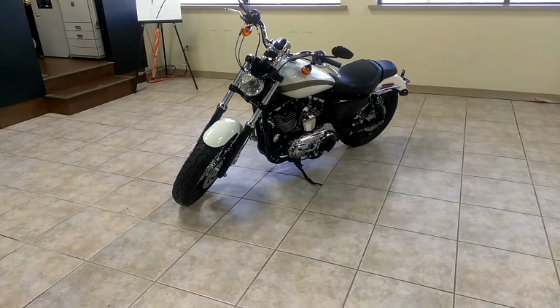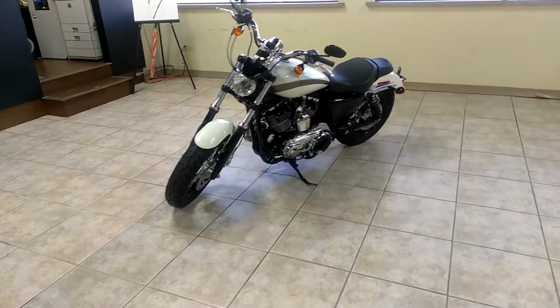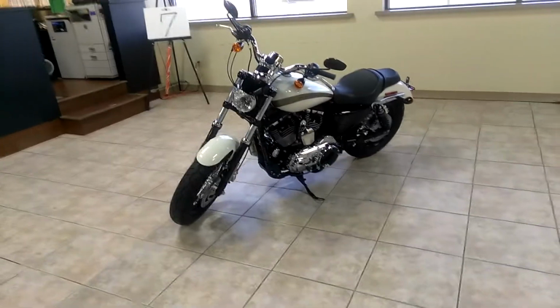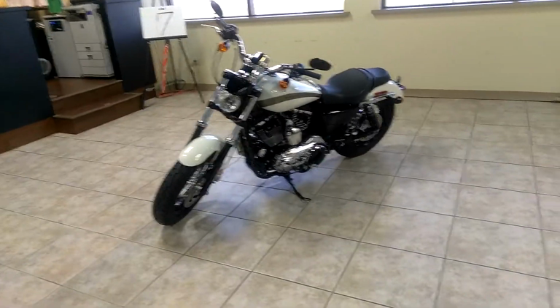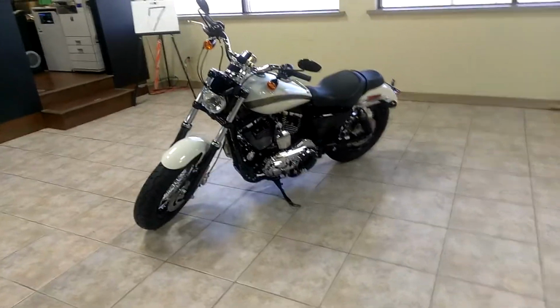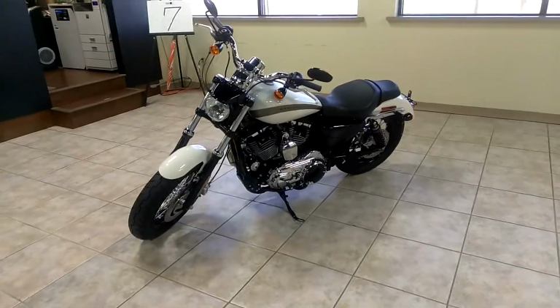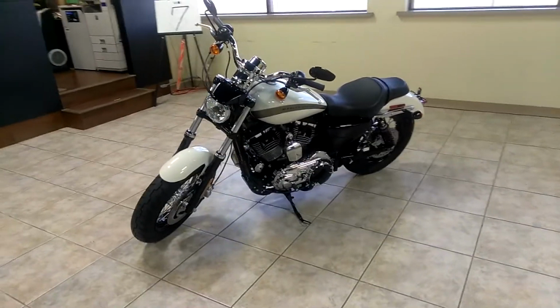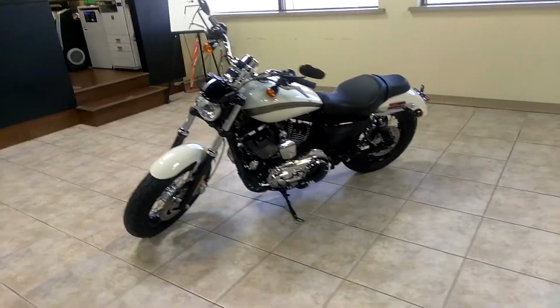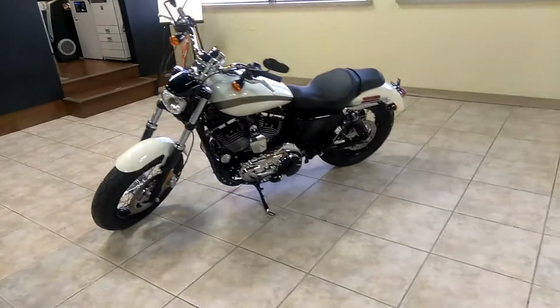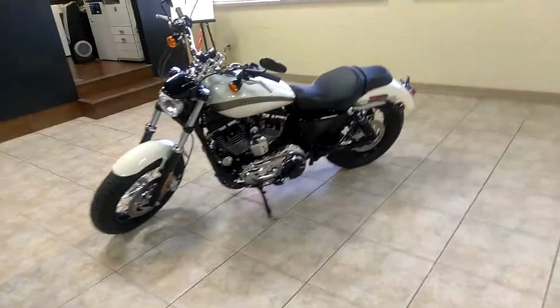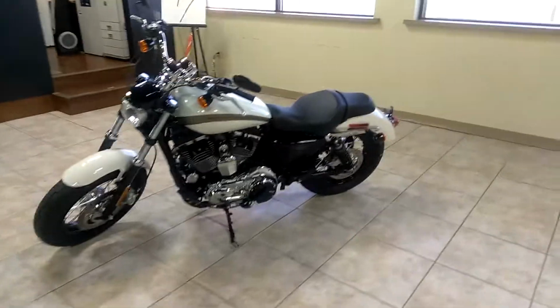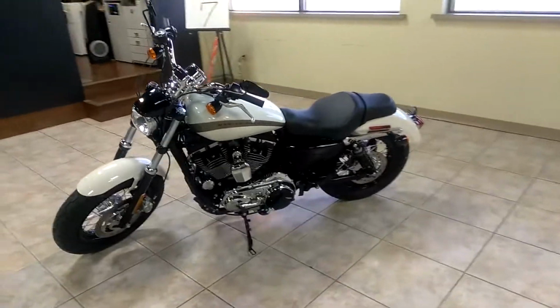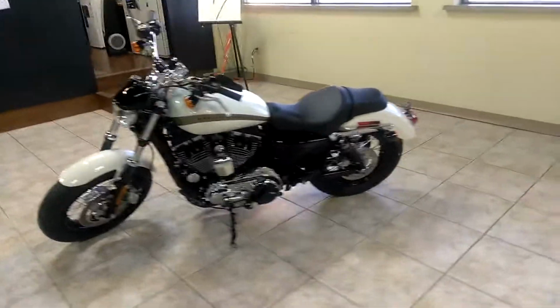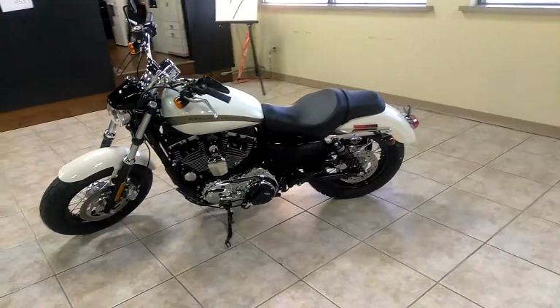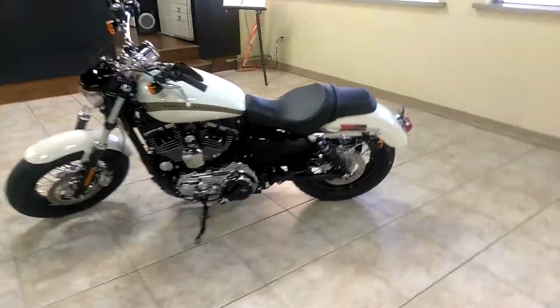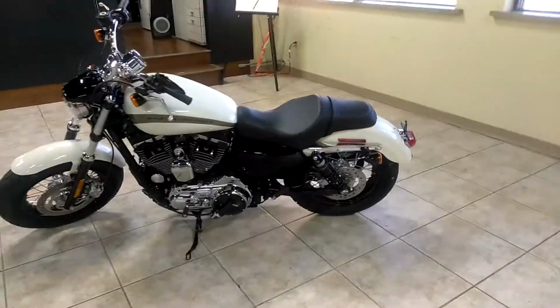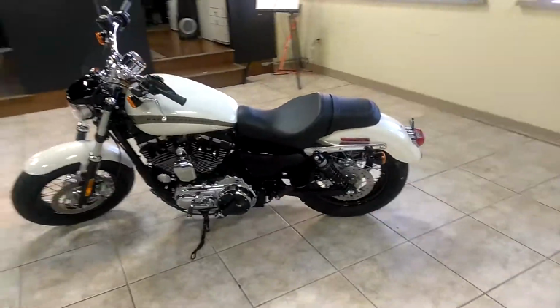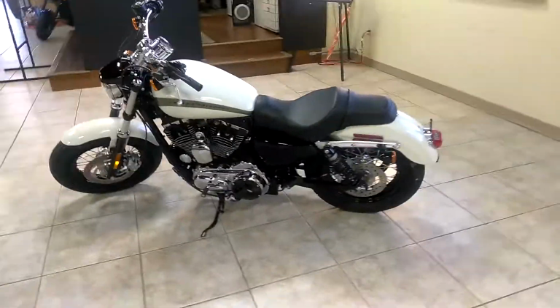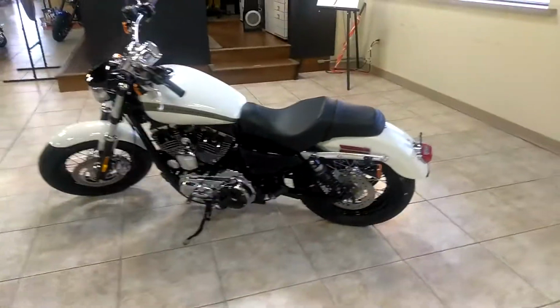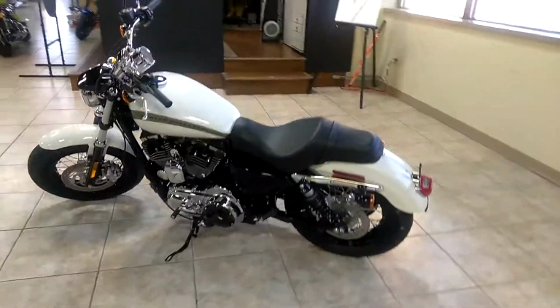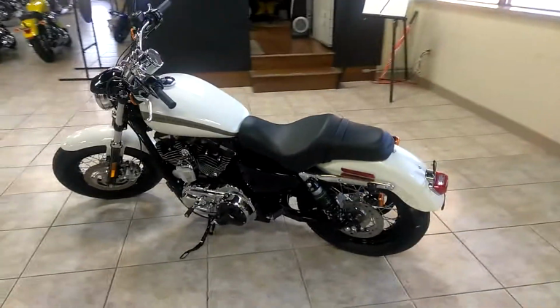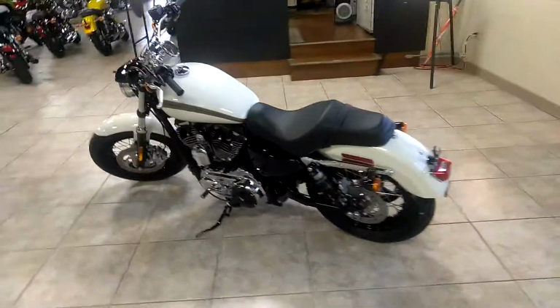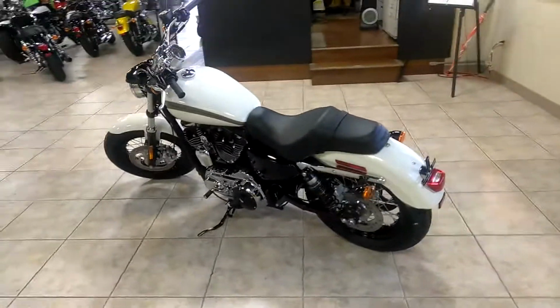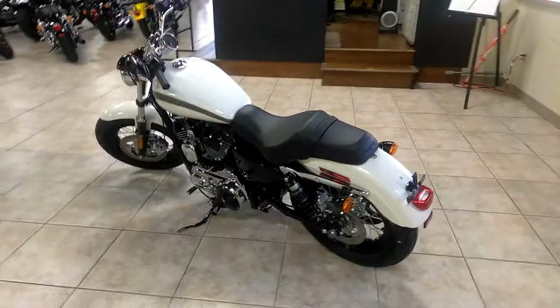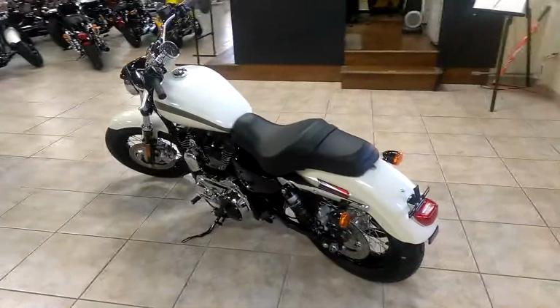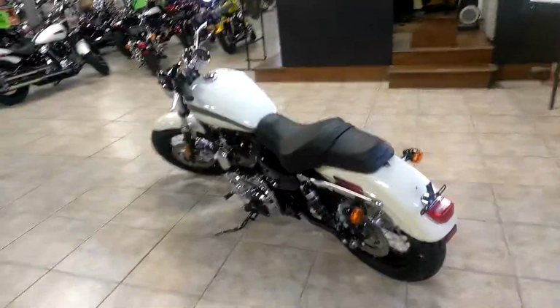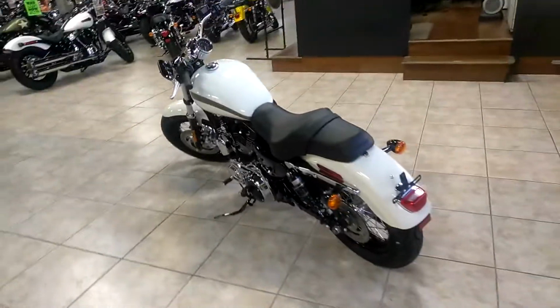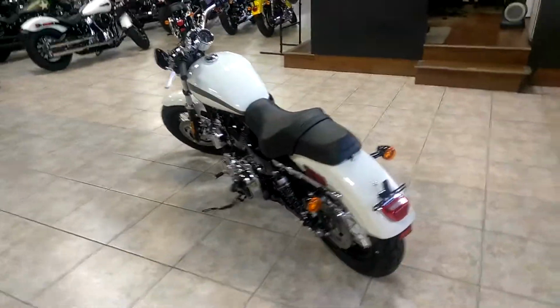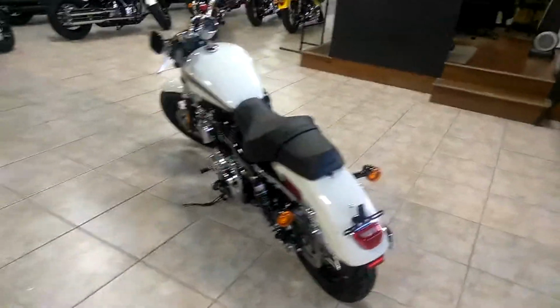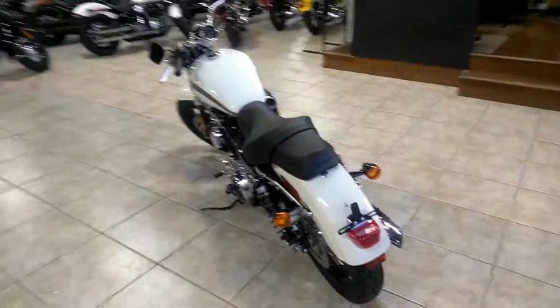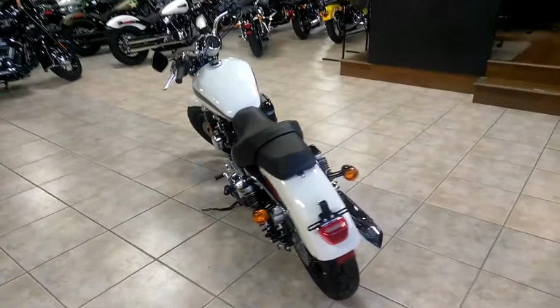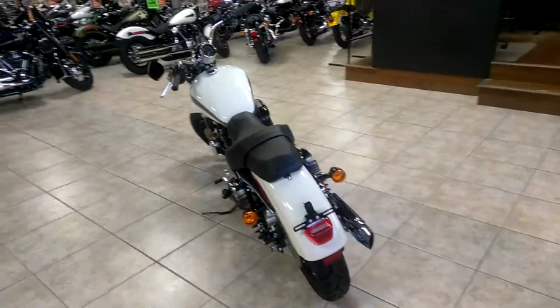What's going on world? This is a 2018 Sportster 1200 Custom. You want to come check it out down here at the dealership, Harley-Davidson of Pensacola. This color here for this bike is Bonneville Salt Pearl.